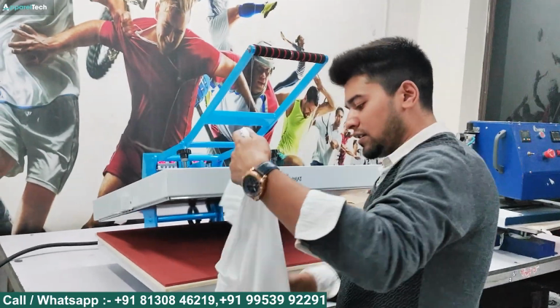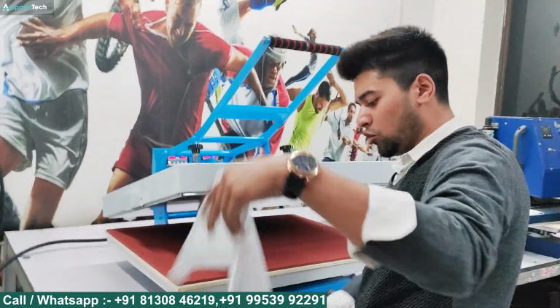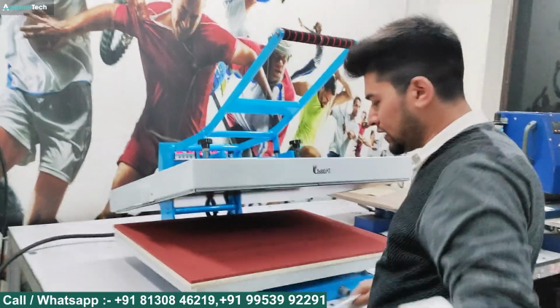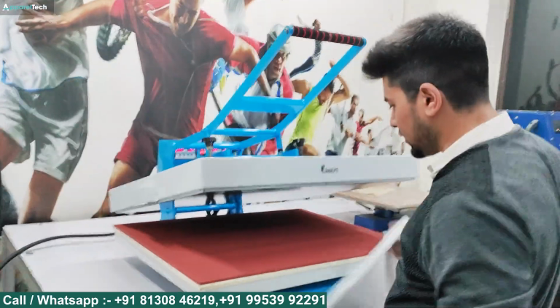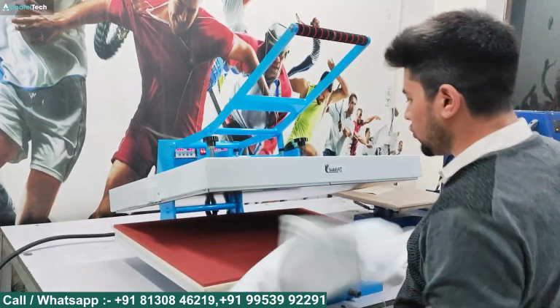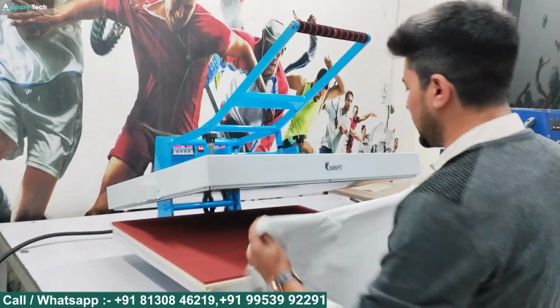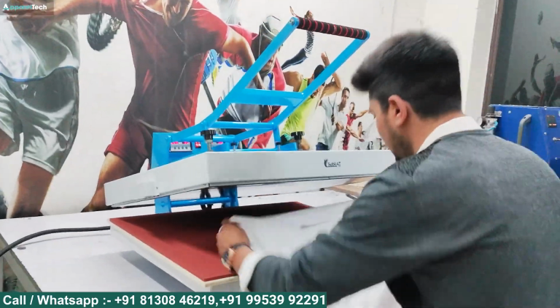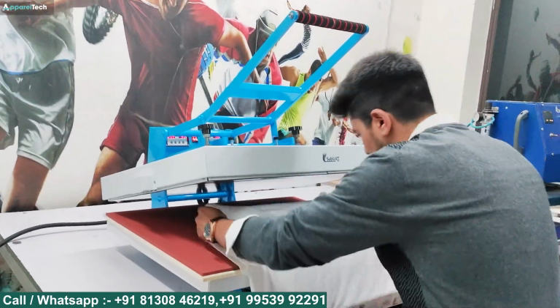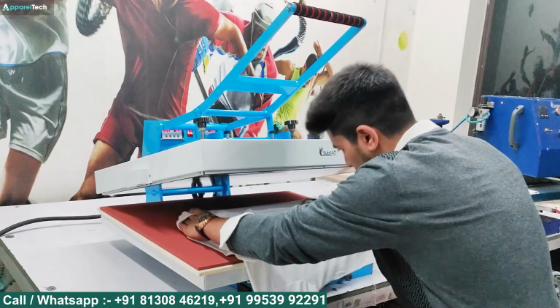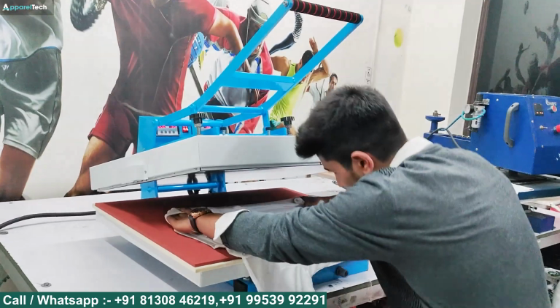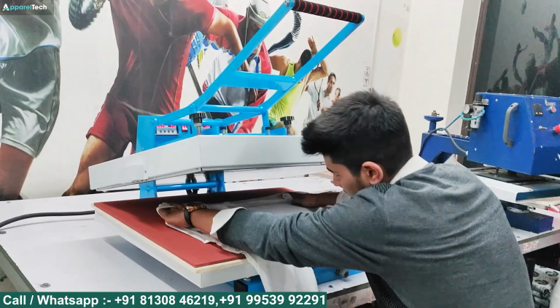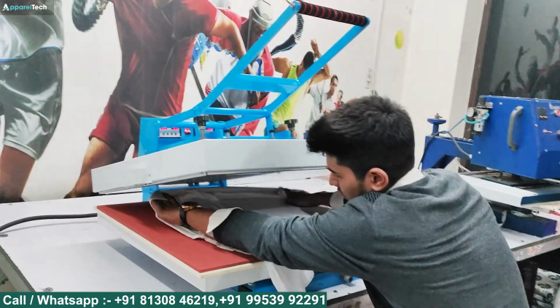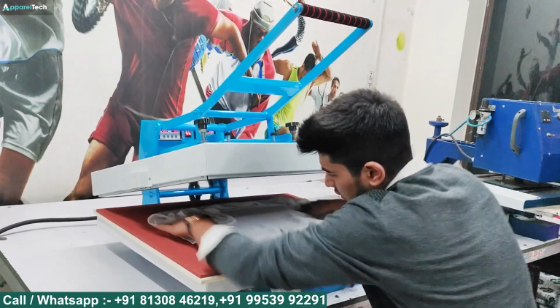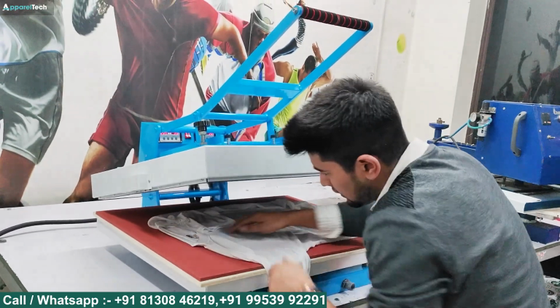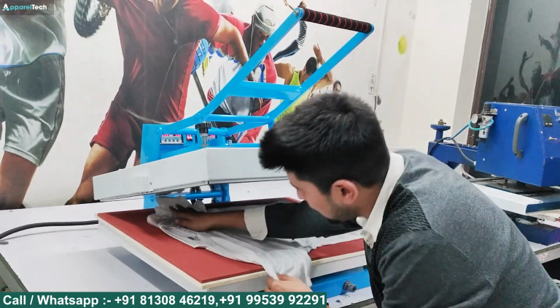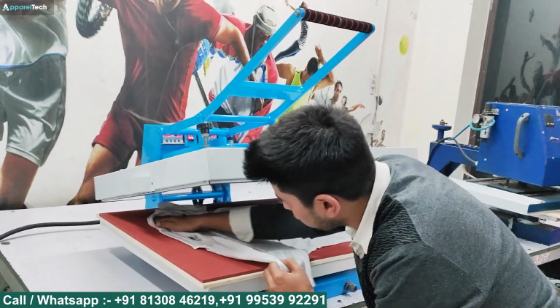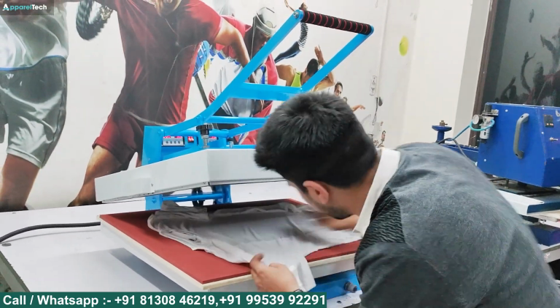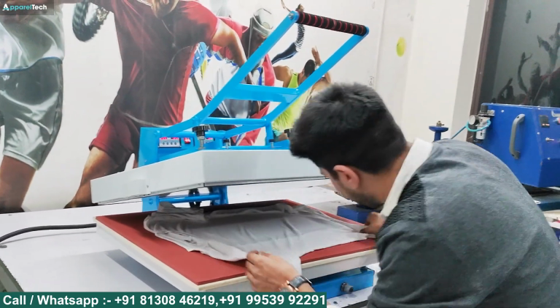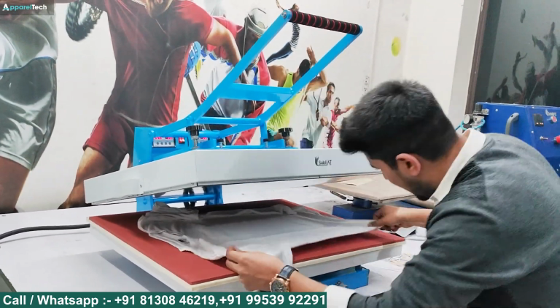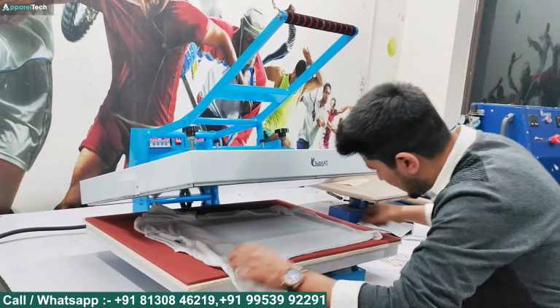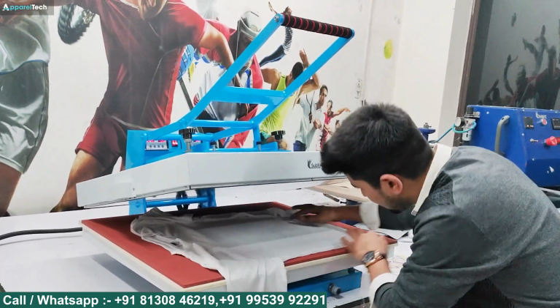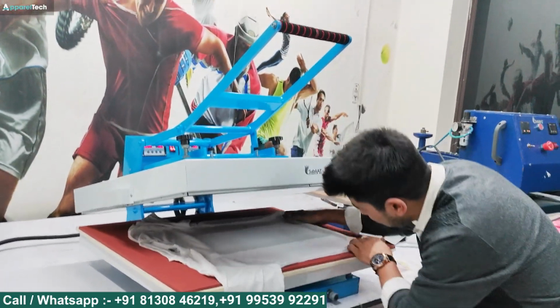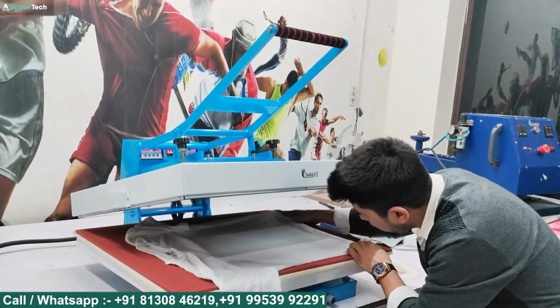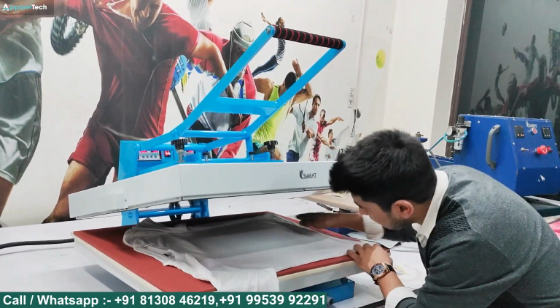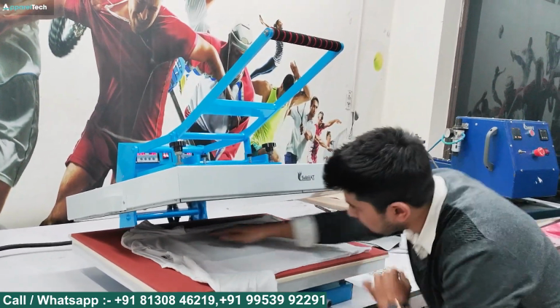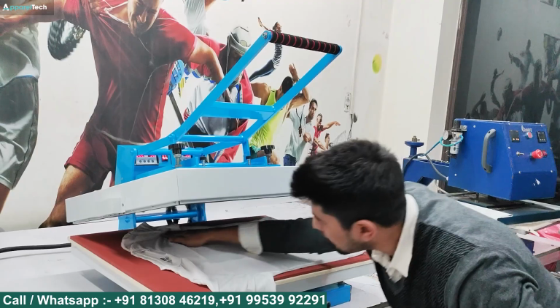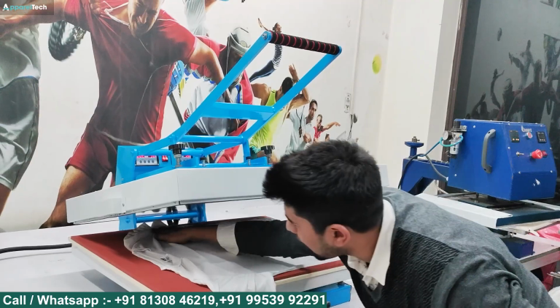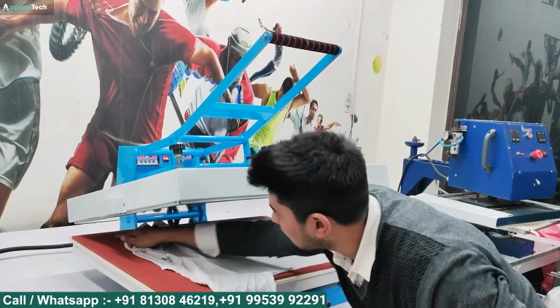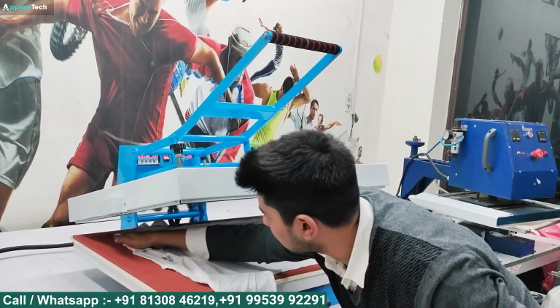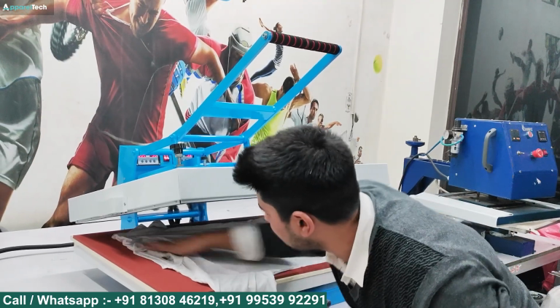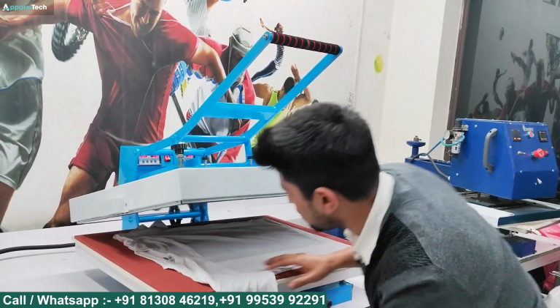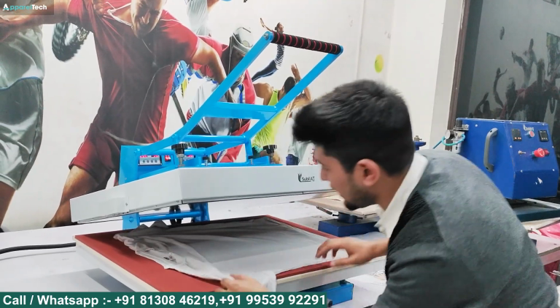We will use both beds evenly so that you can see how much the machine is working. There is so much uniformity that there will not be any problem. This is where you place your t-shirt. There is a lot of space in the bed so you can easily do your work.